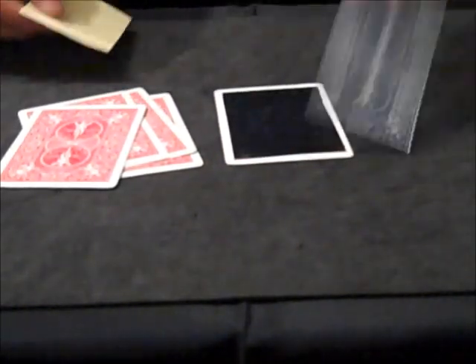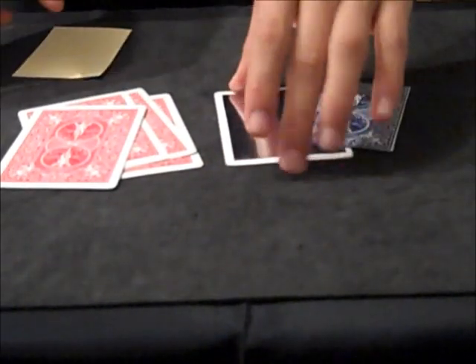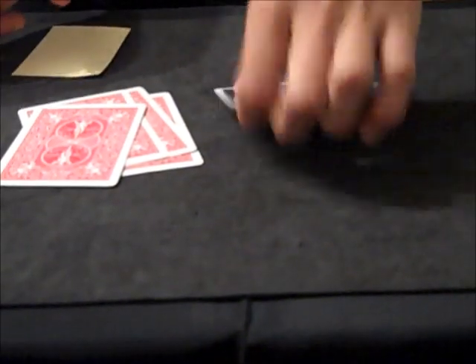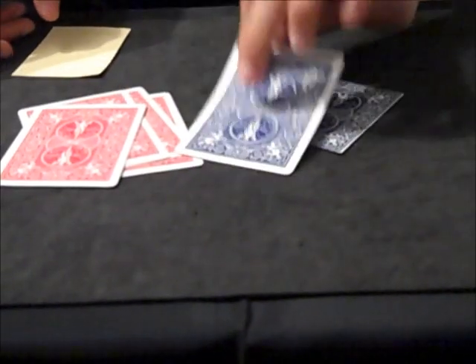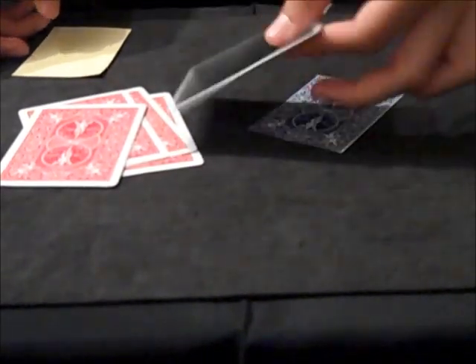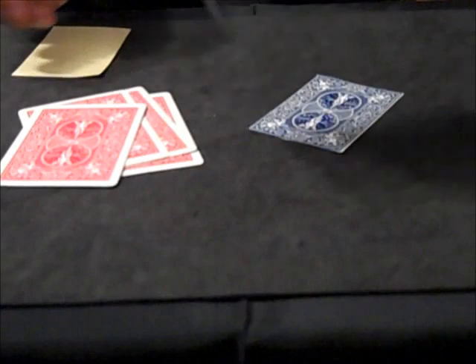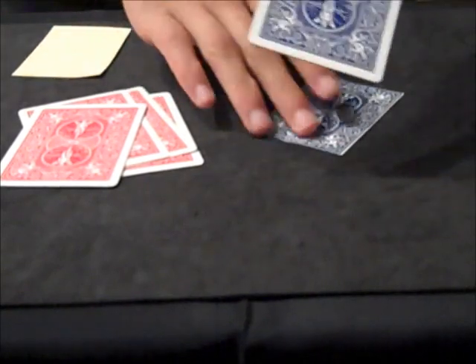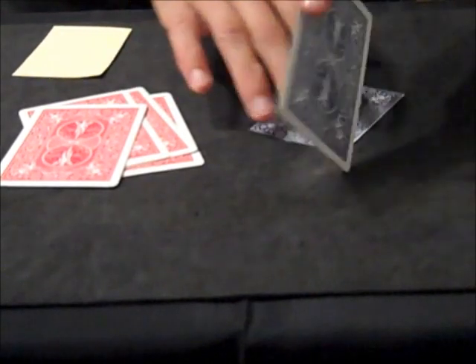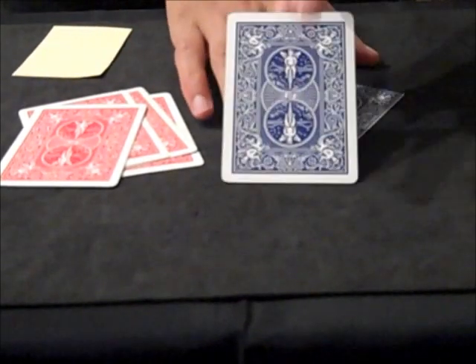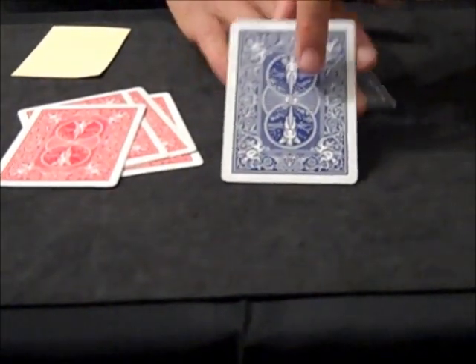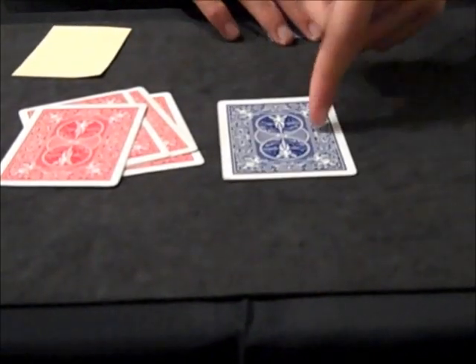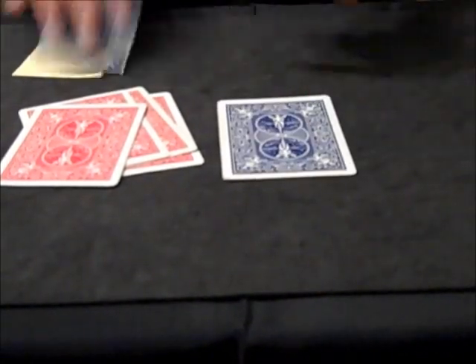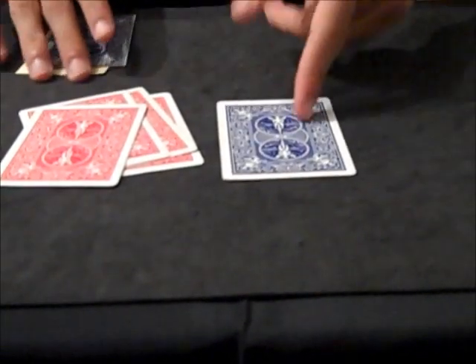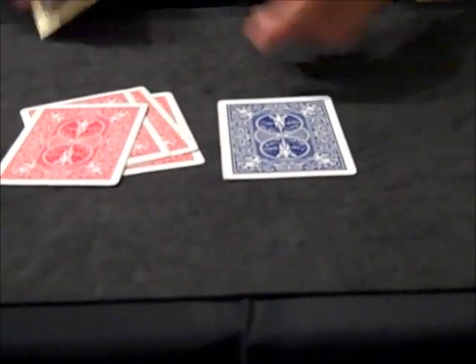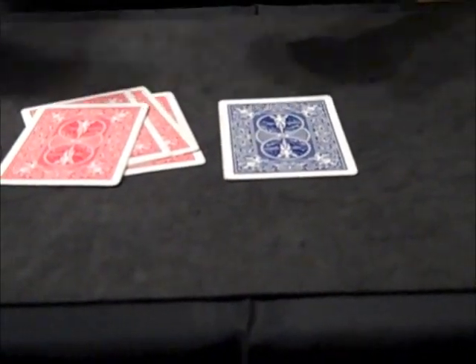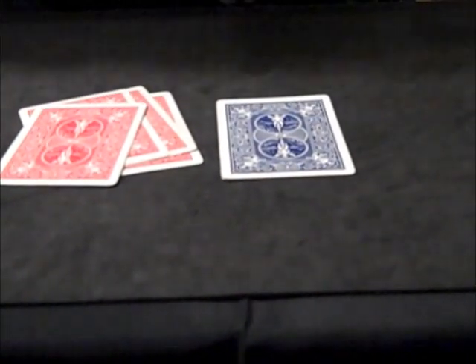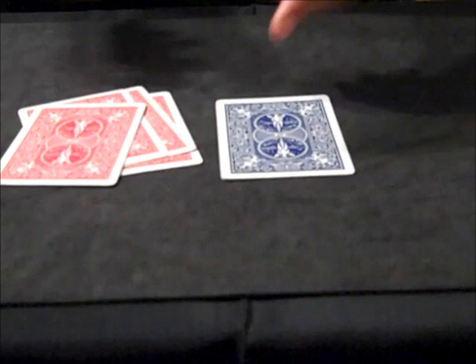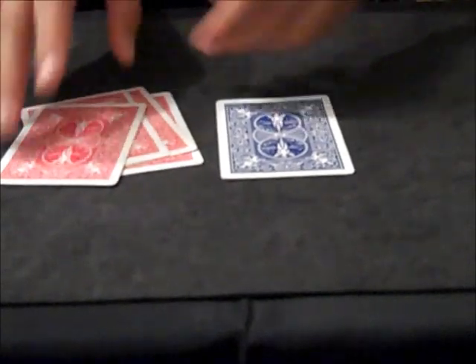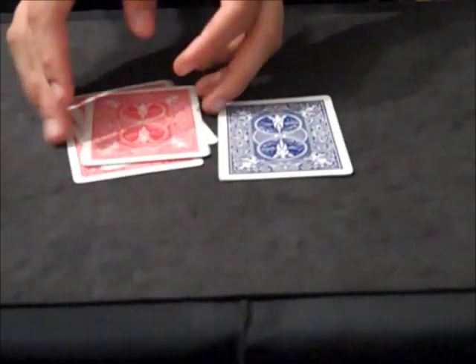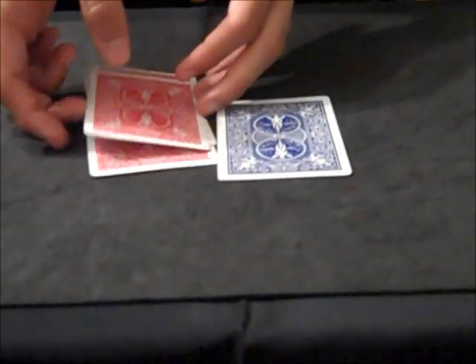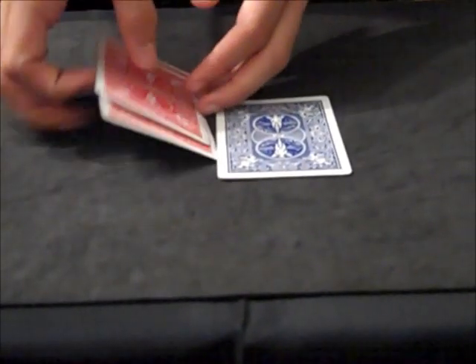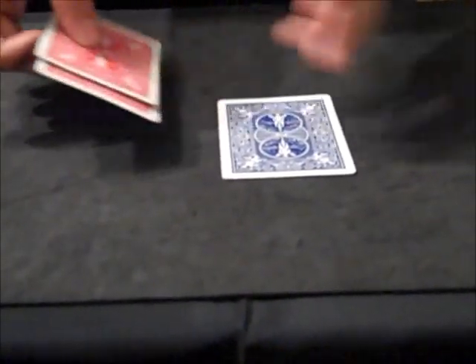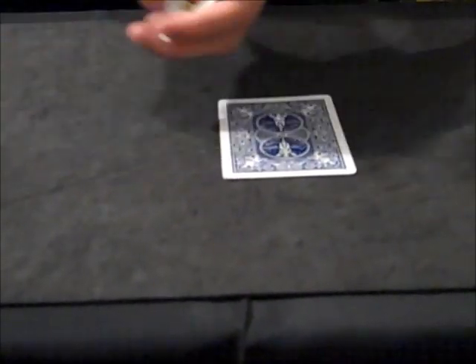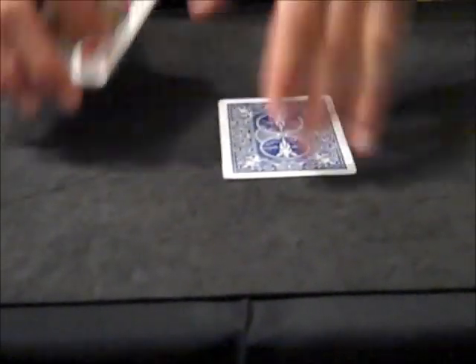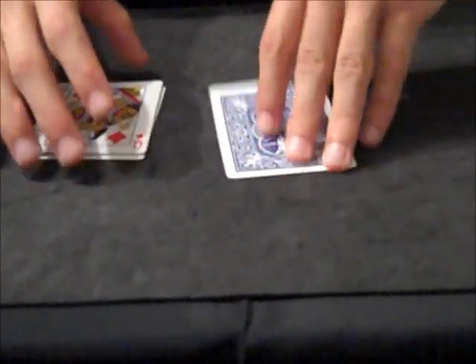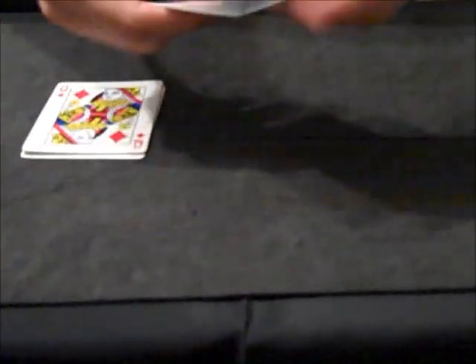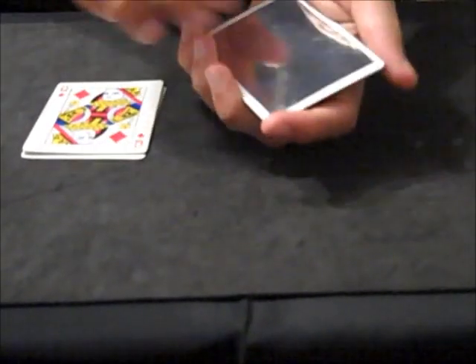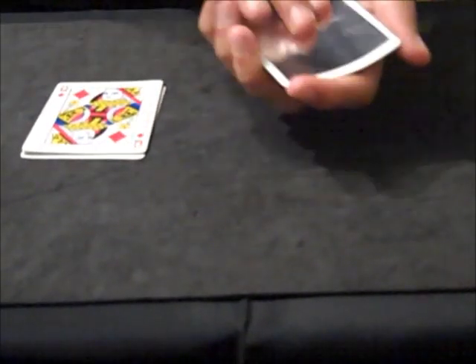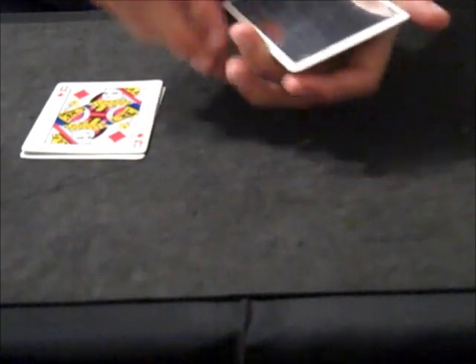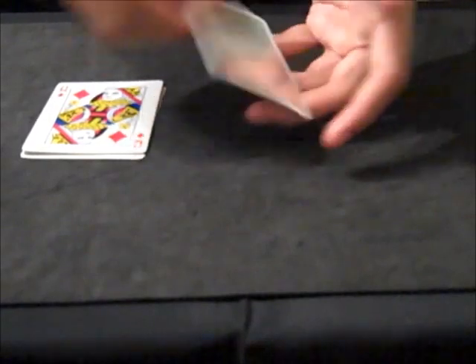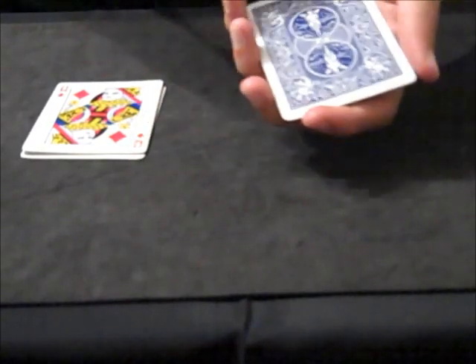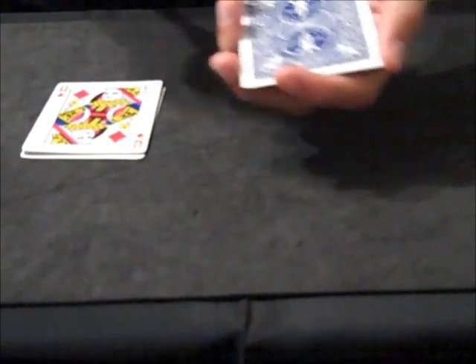And then you get the back right there. Put a back of a card there. Or you could use a blank-faced card, put the mirror on the face, and then you've already got the back.